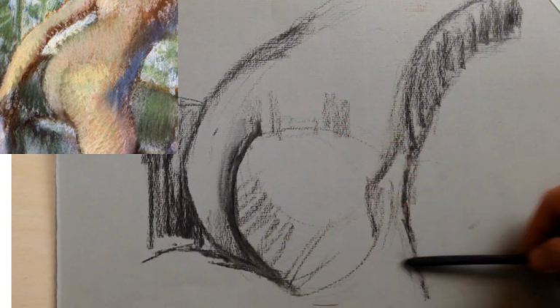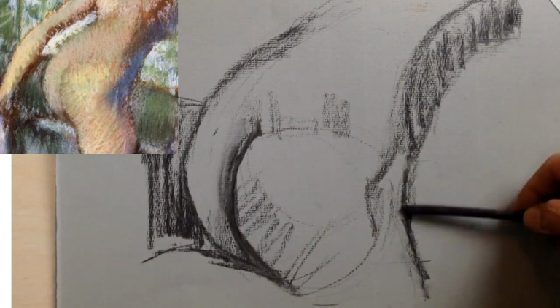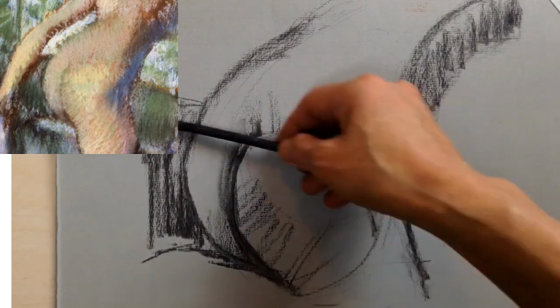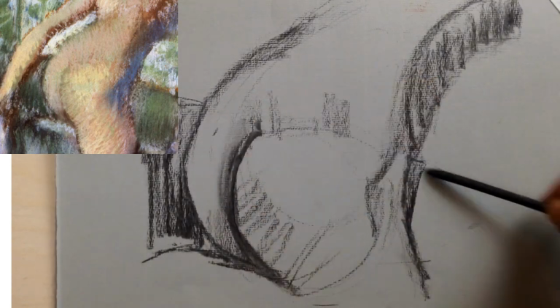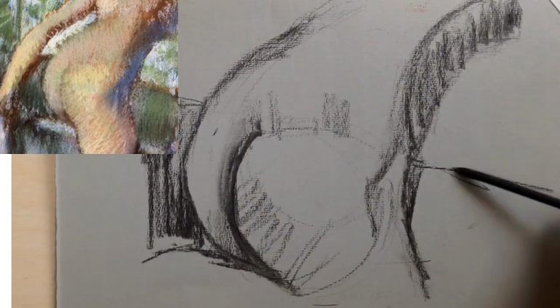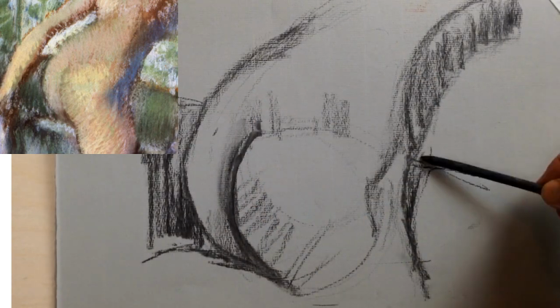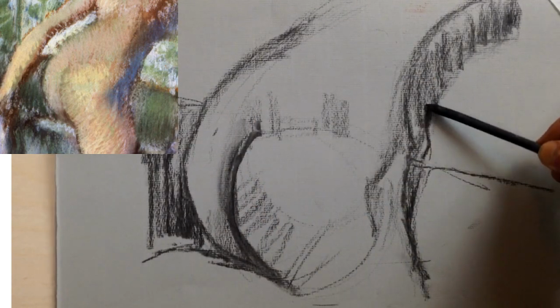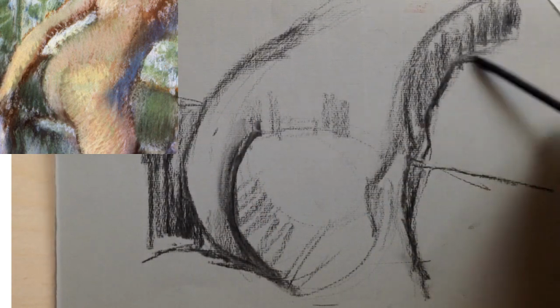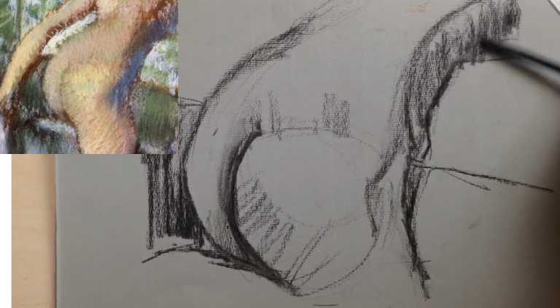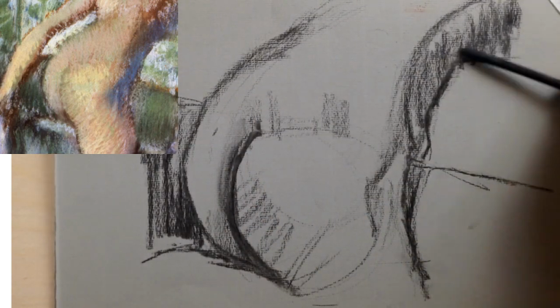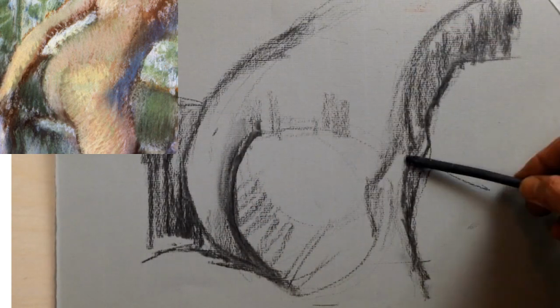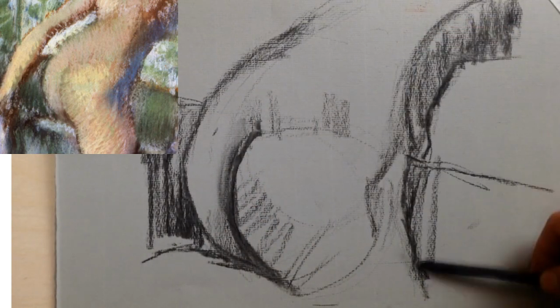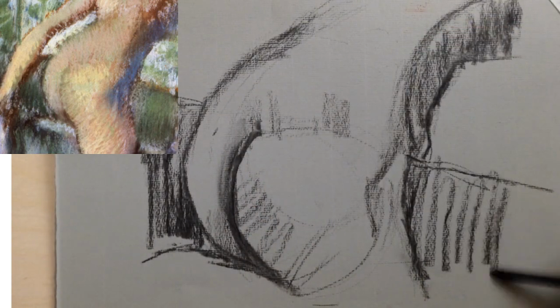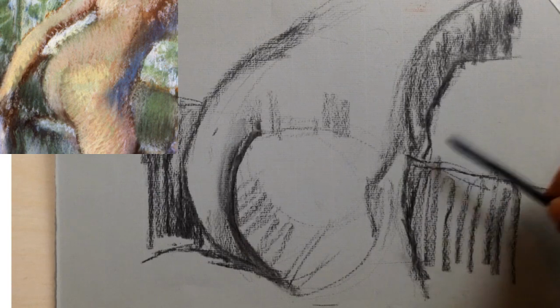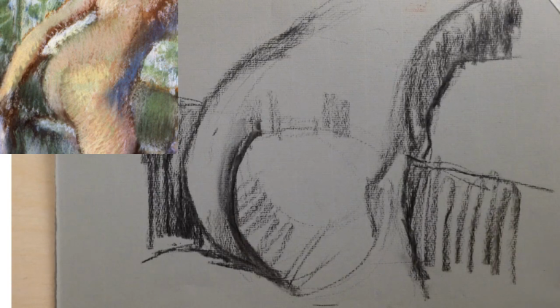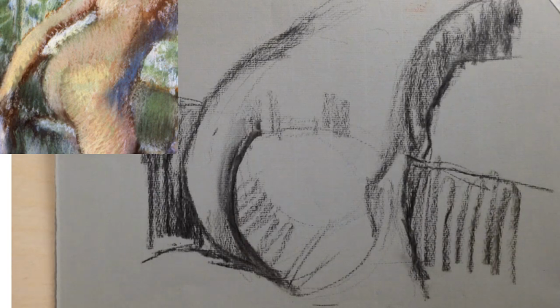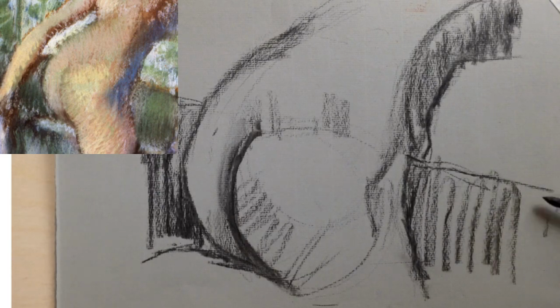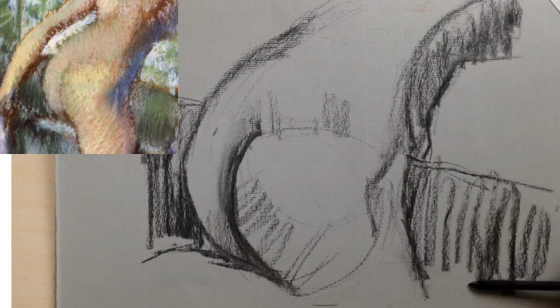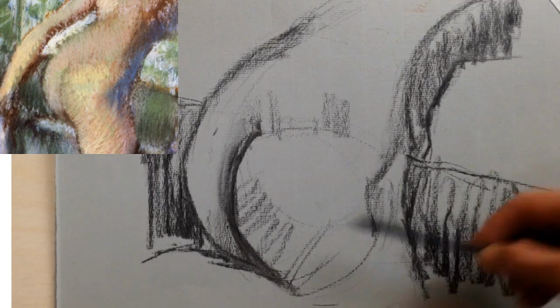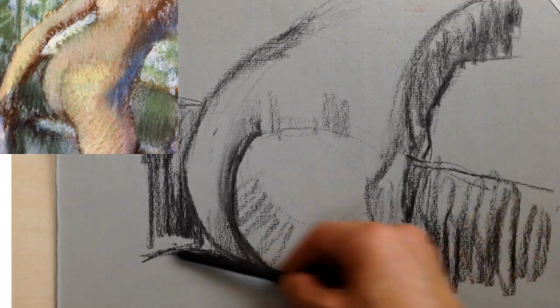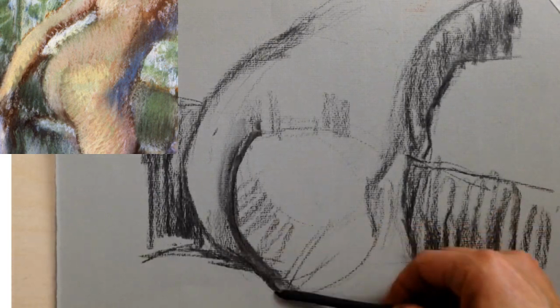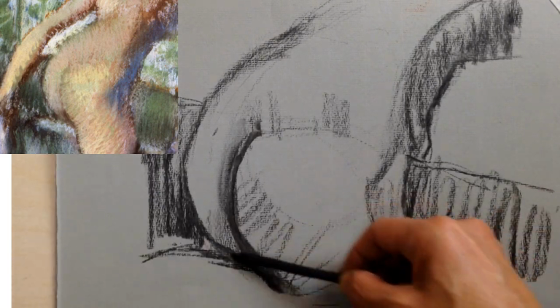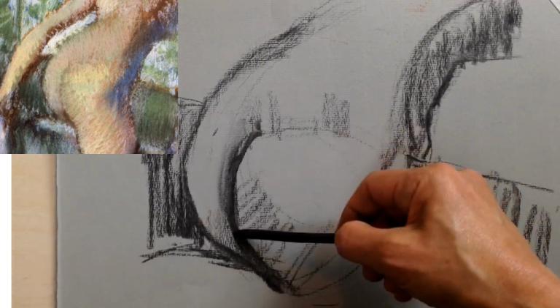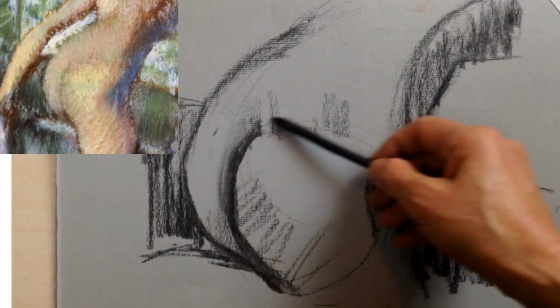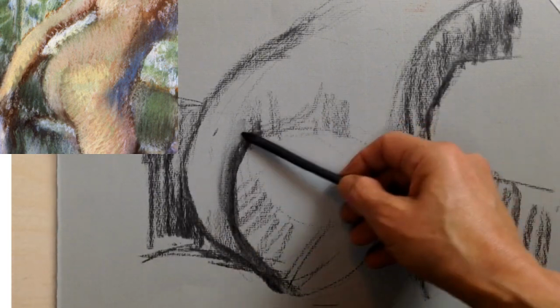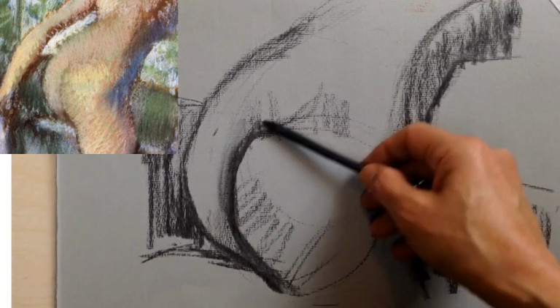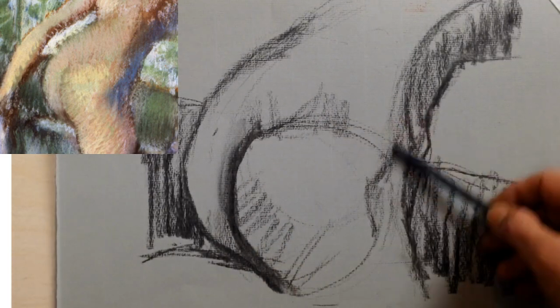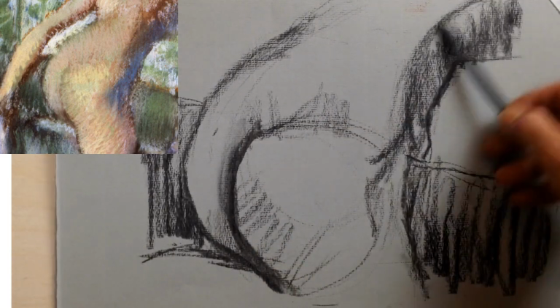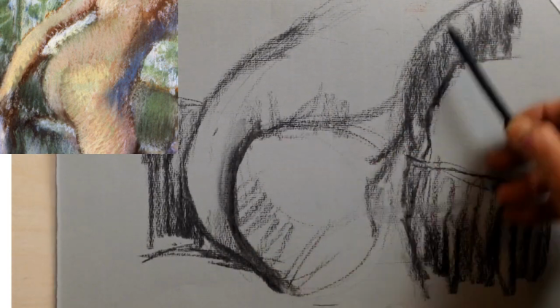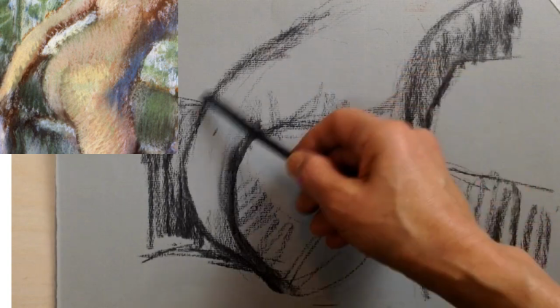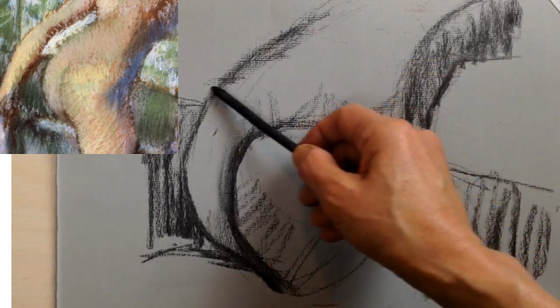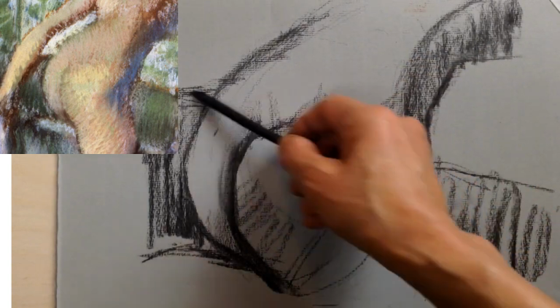First, she drew the rough shape of the figure and made a kind of tonal map with charcoal. This charcoal is just a foundation — it's going to get covered up by layers of pastel.